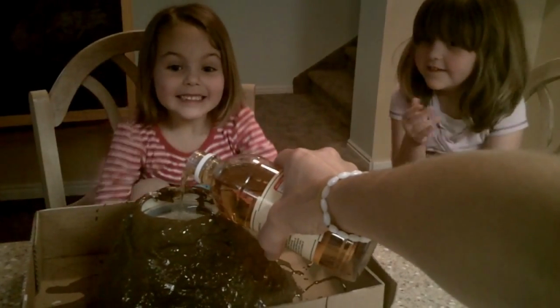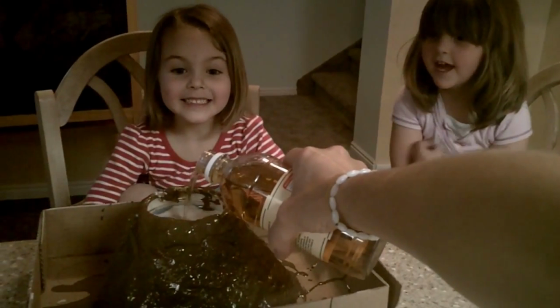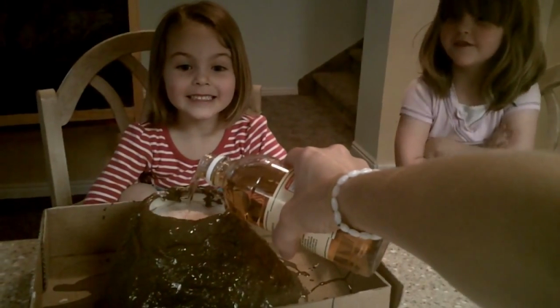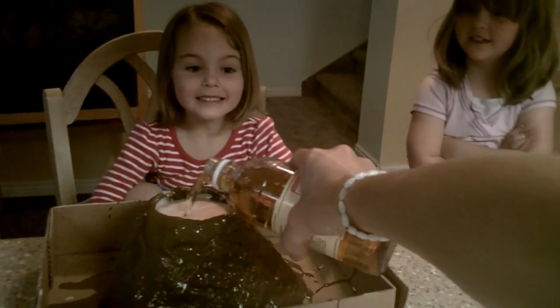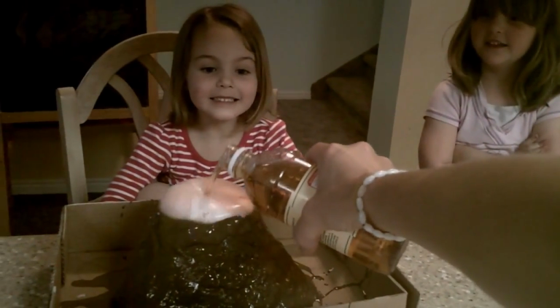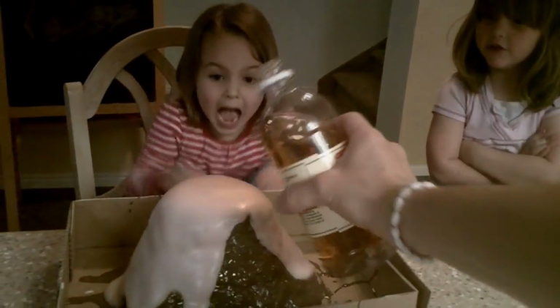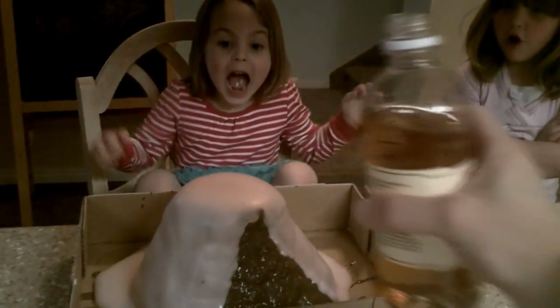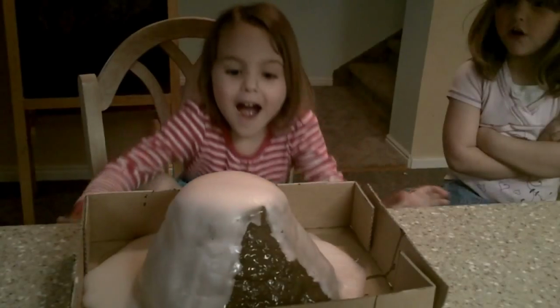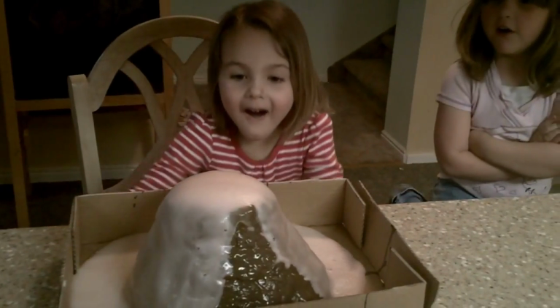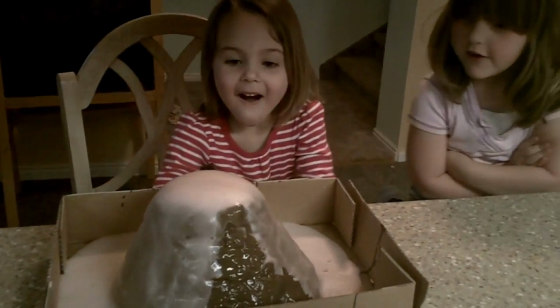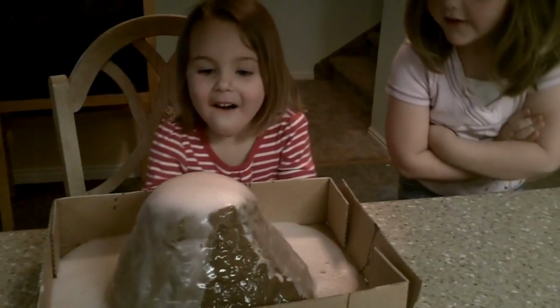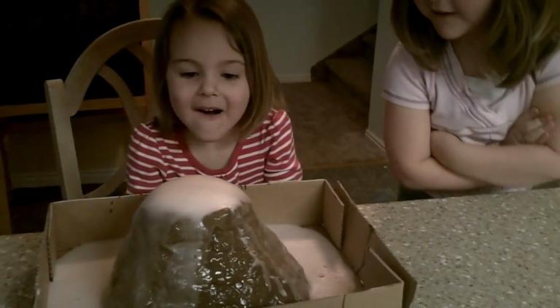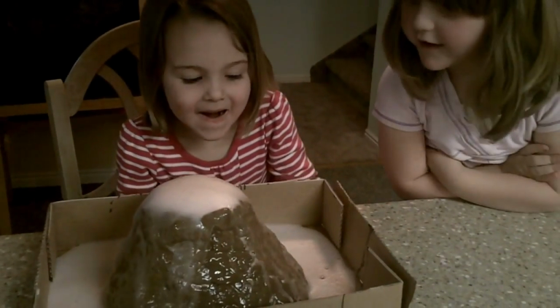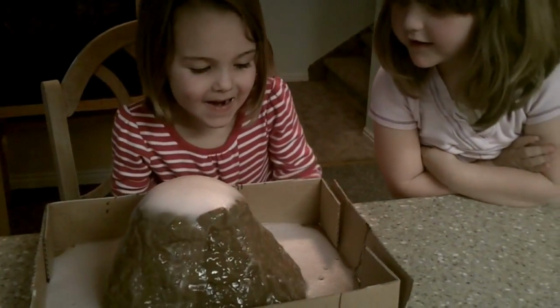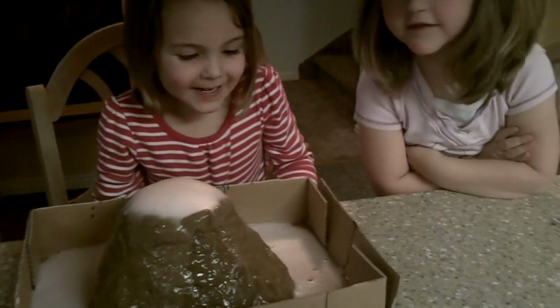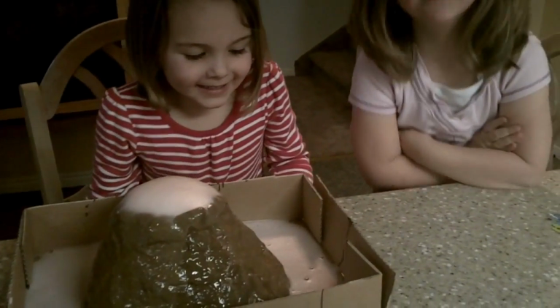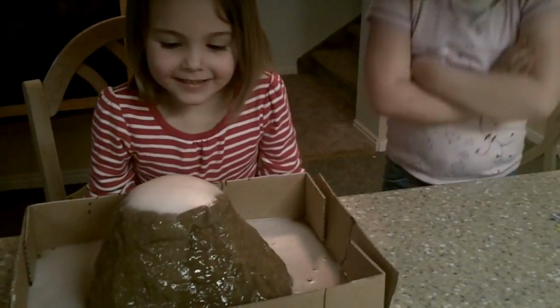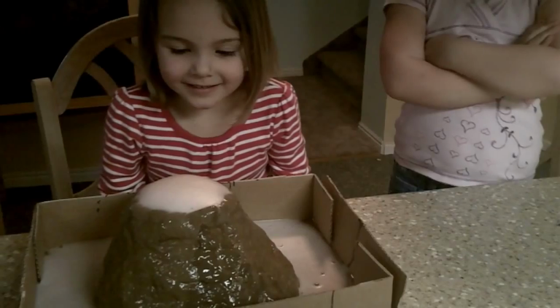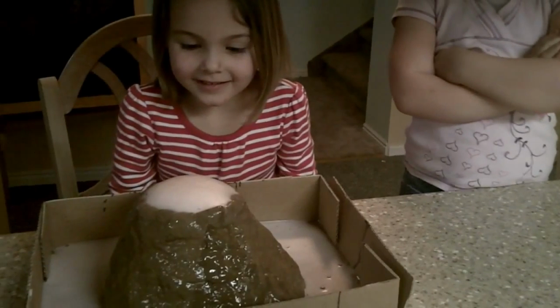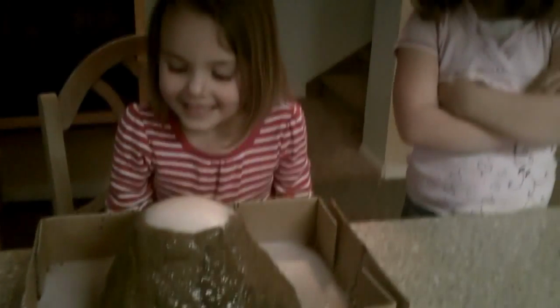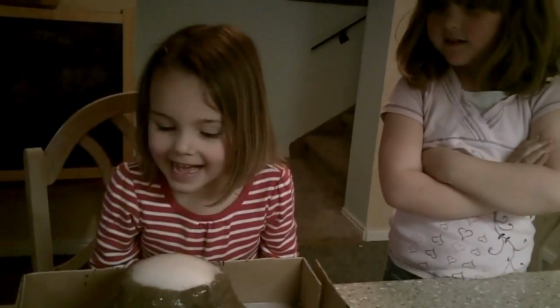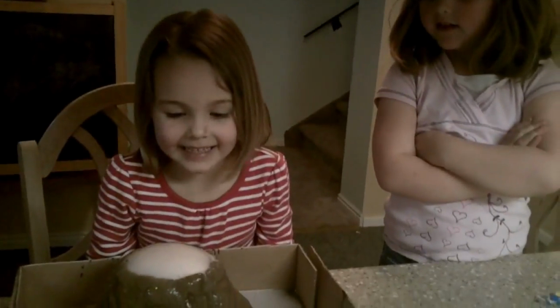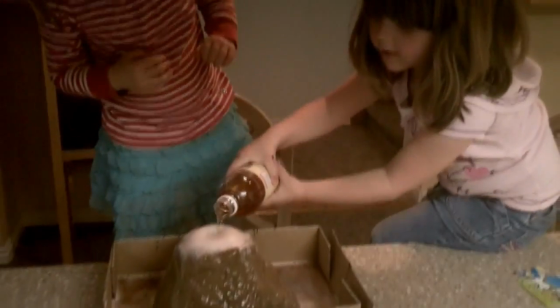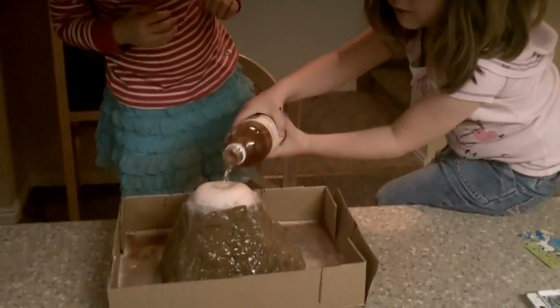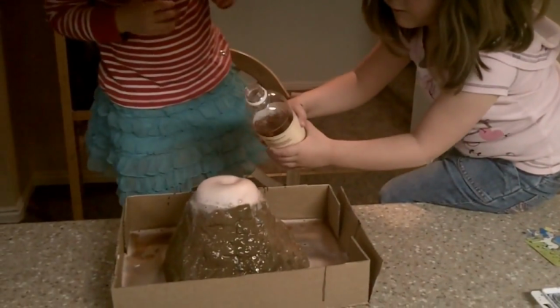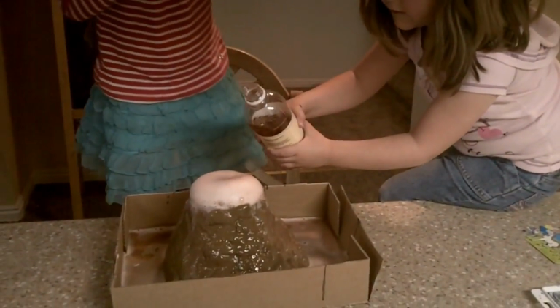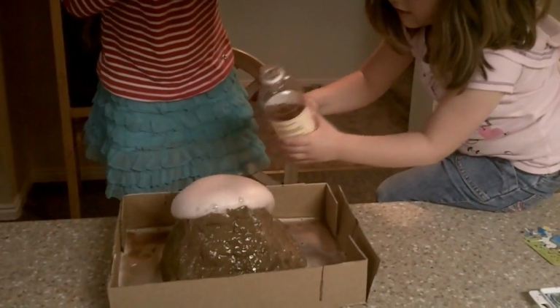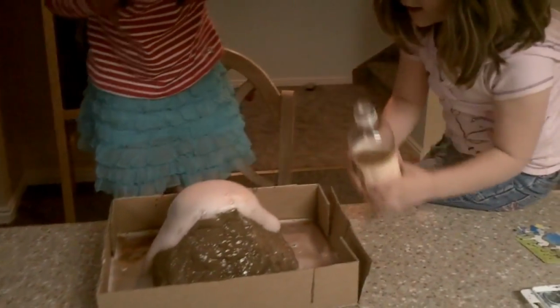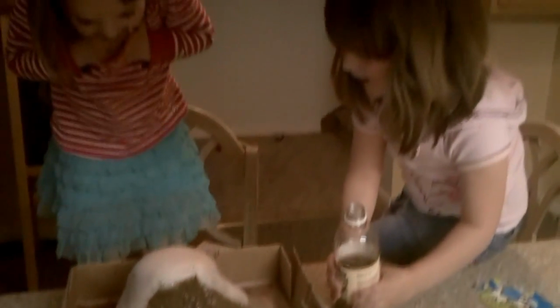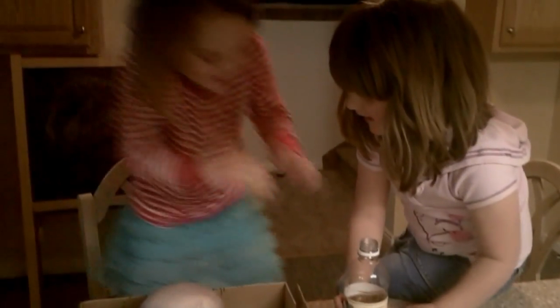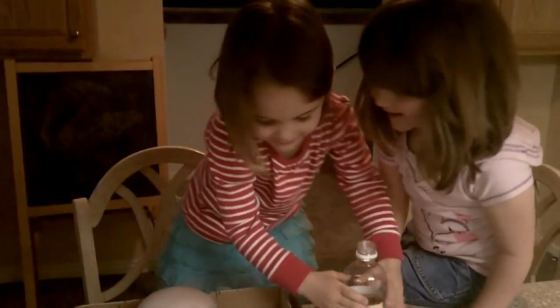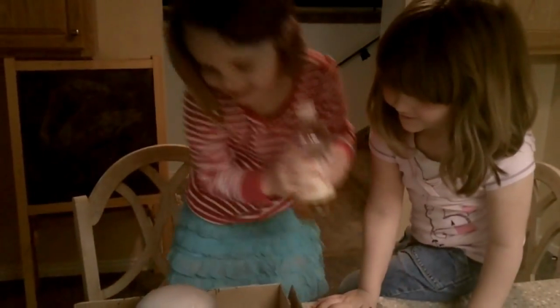I don't like it! Whoa! Is it hot lava? Yeah! Whoa! I want to do it!